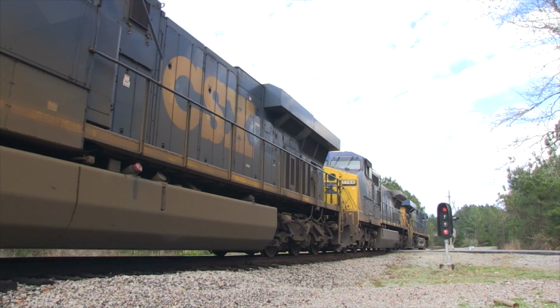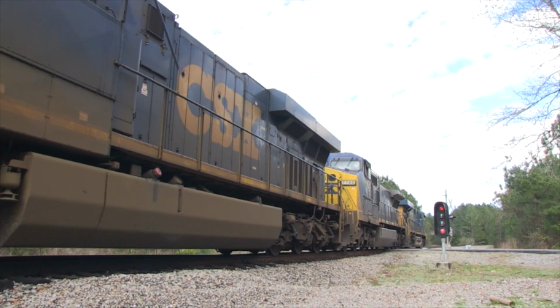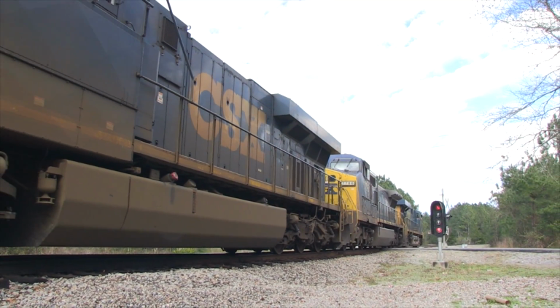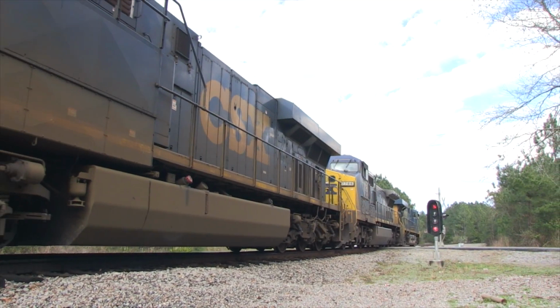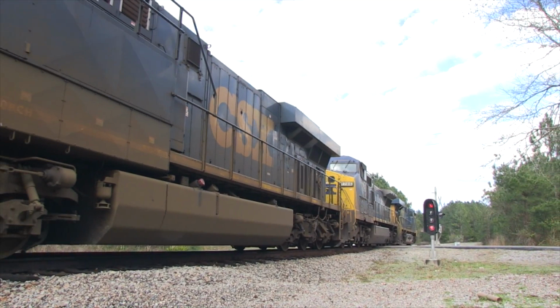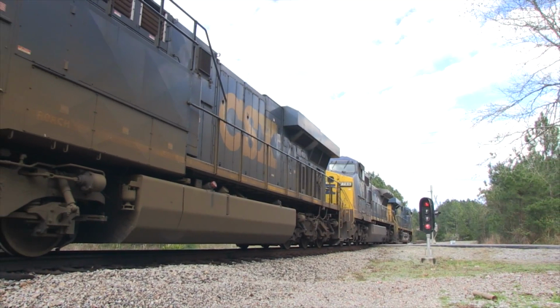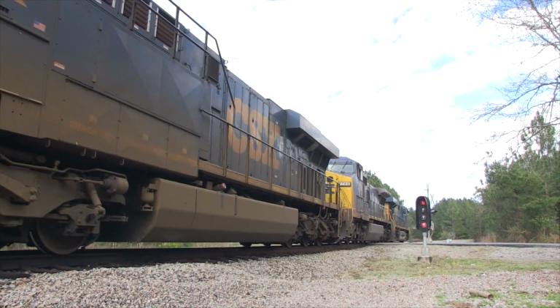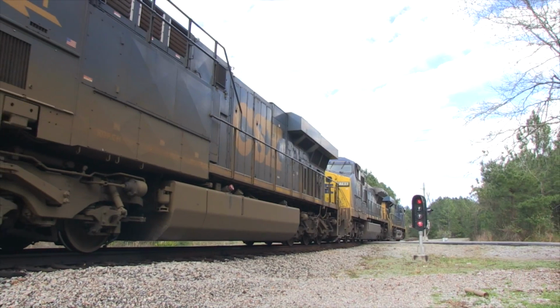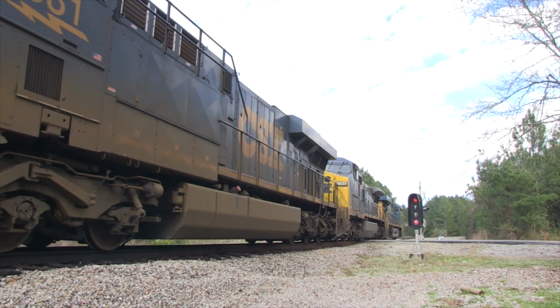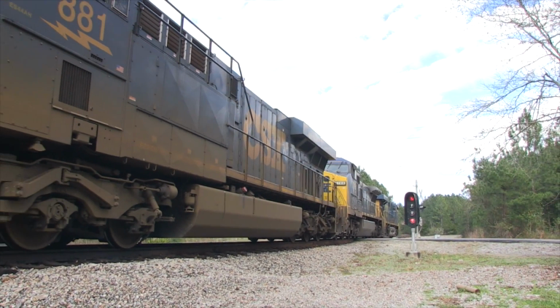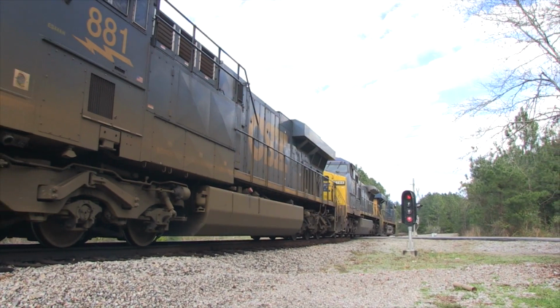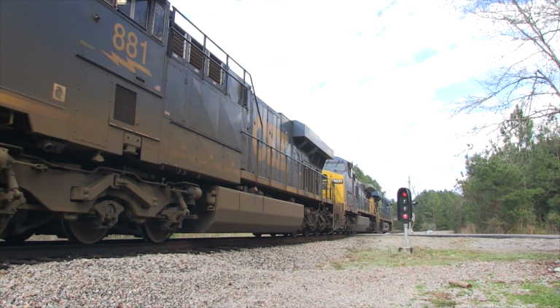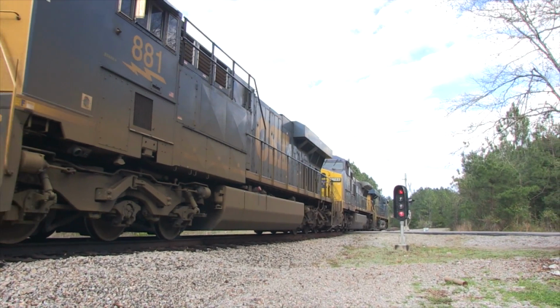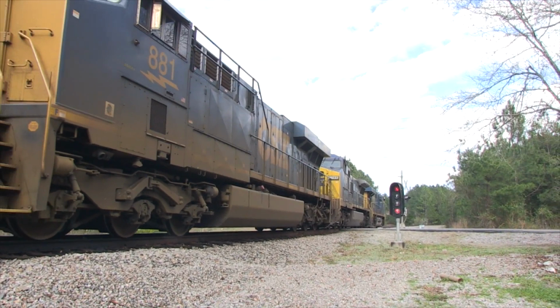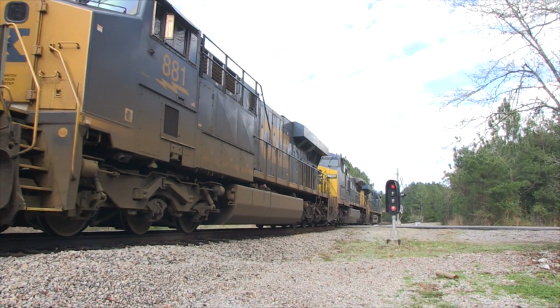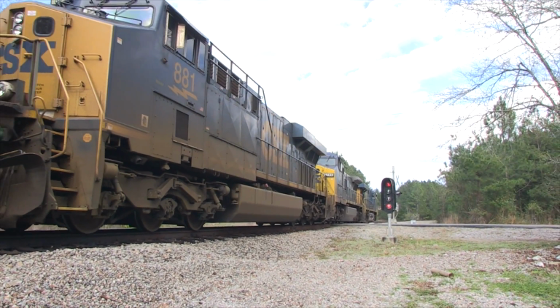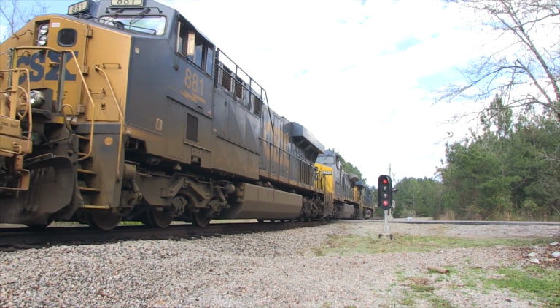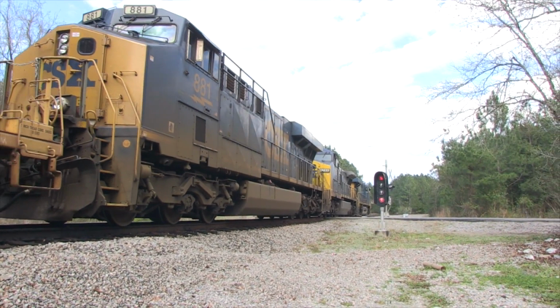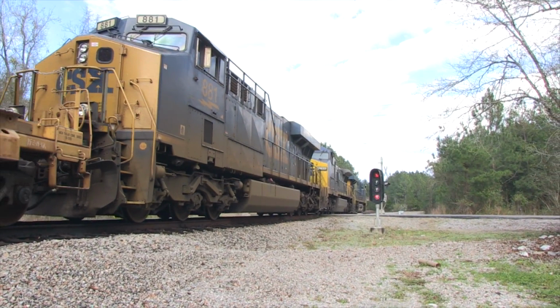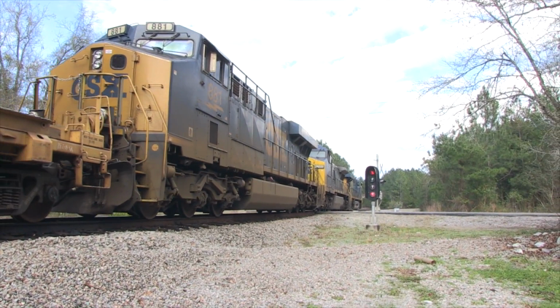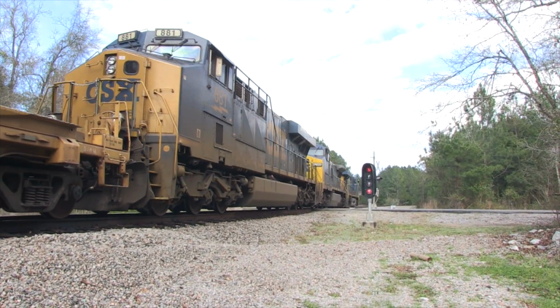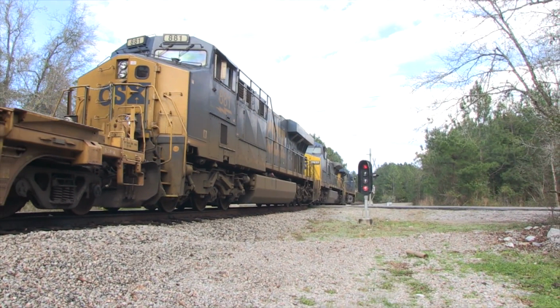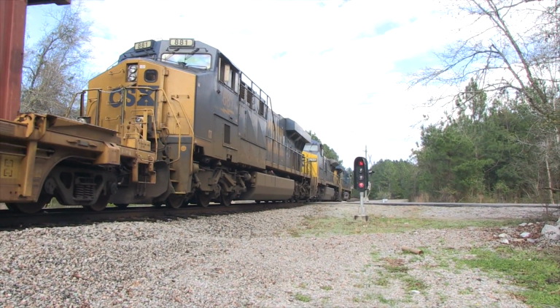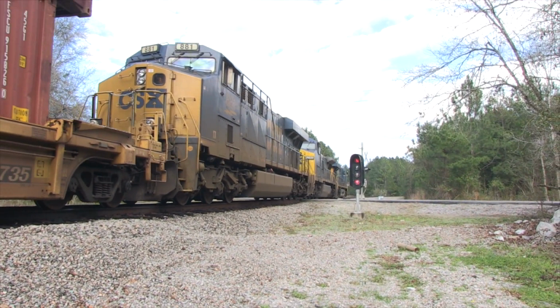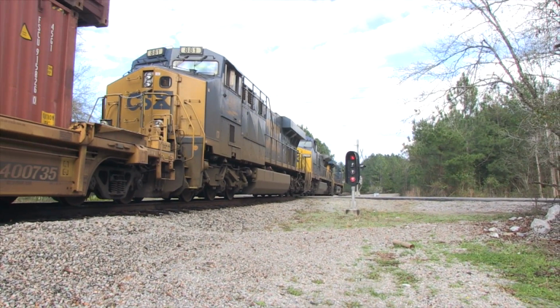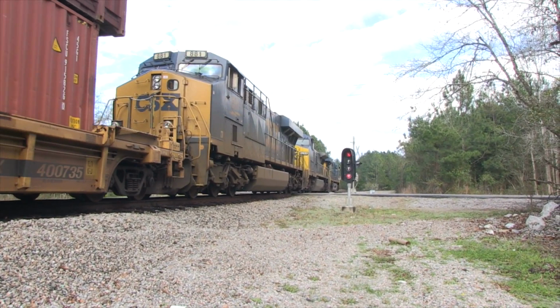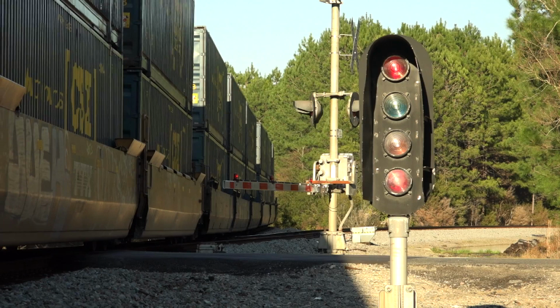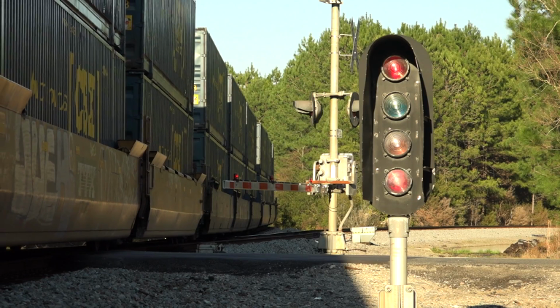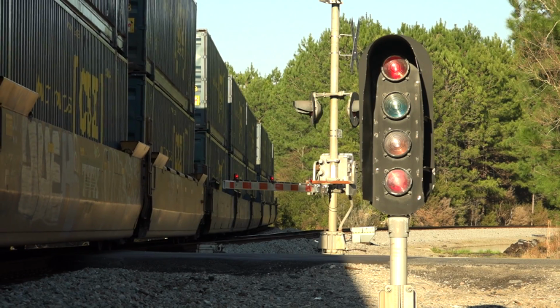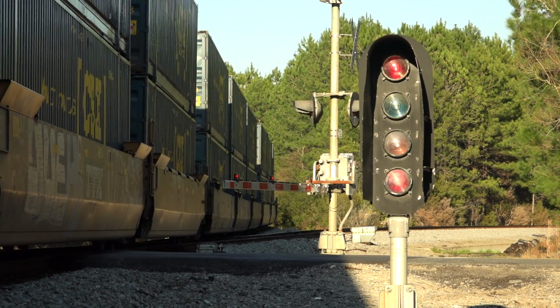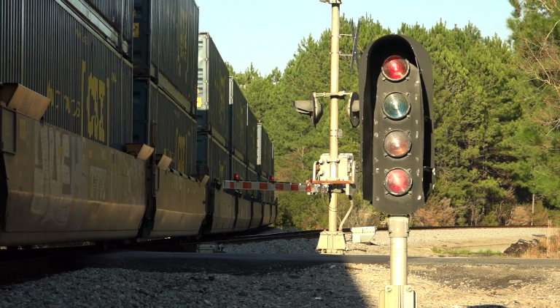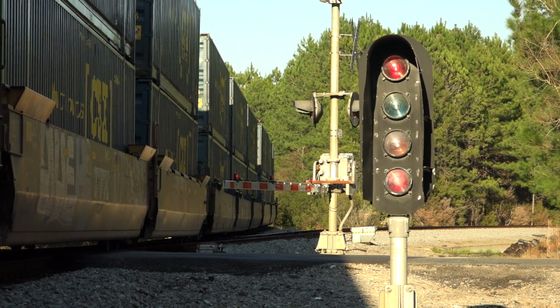At the stem of the Densmore Y in Jacksonville is a kind of hybrid high dwarf signal — it's a full-sized head mounted on a short mast.